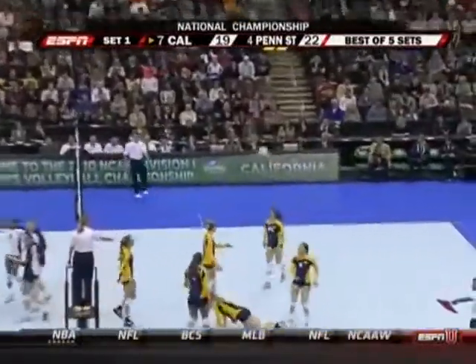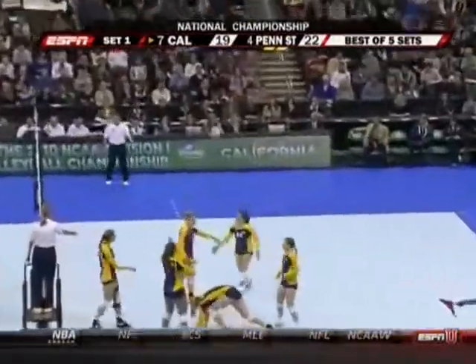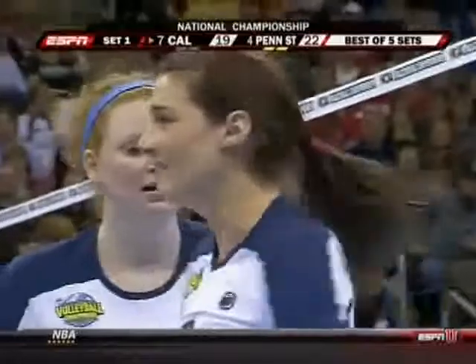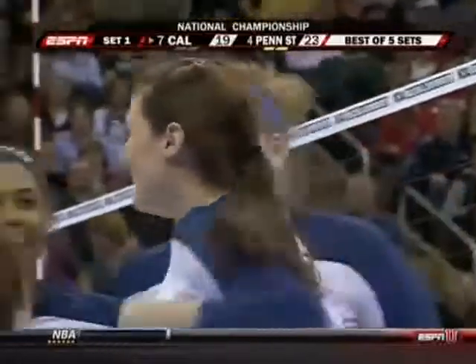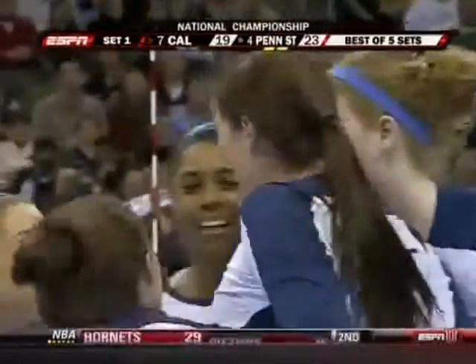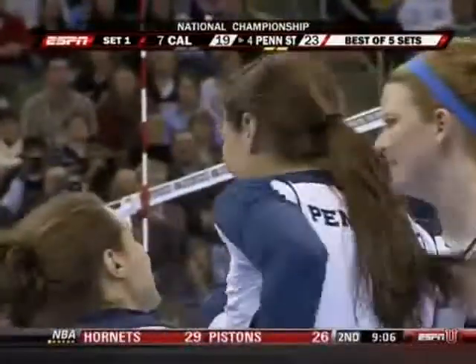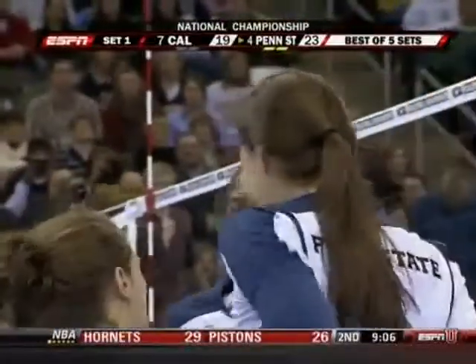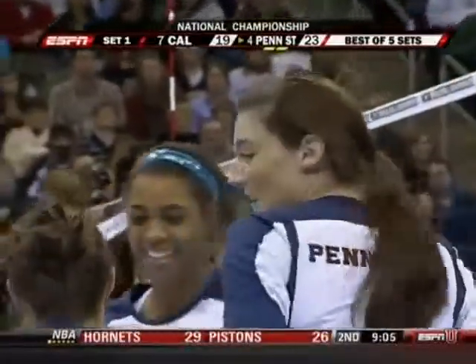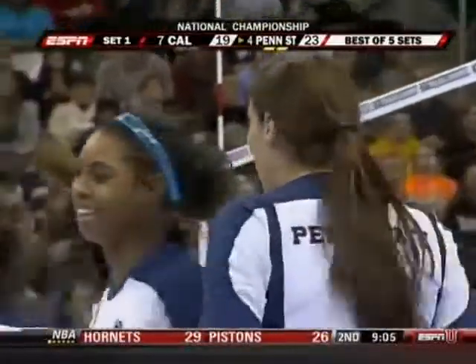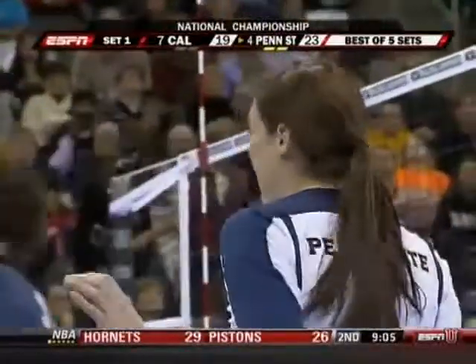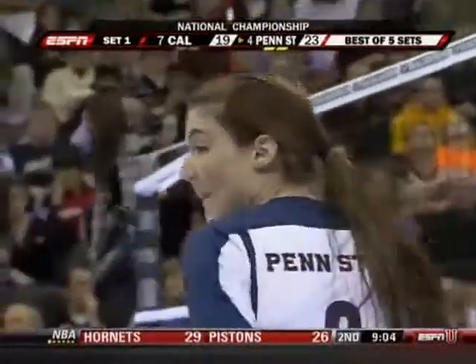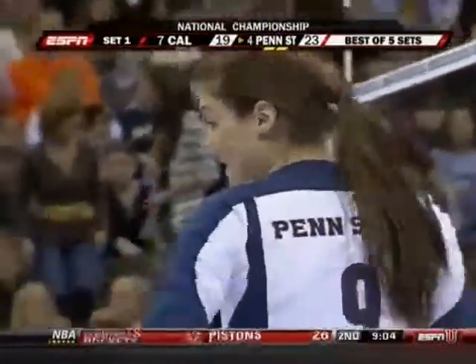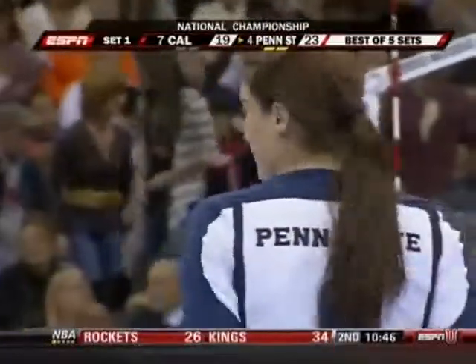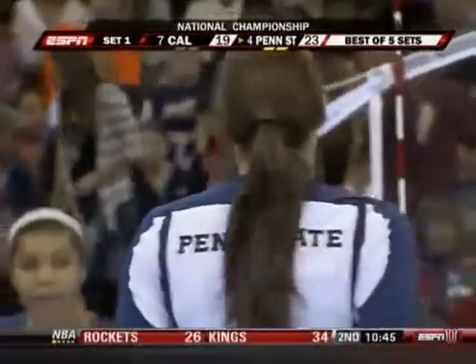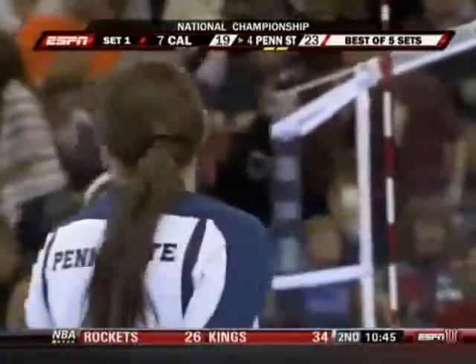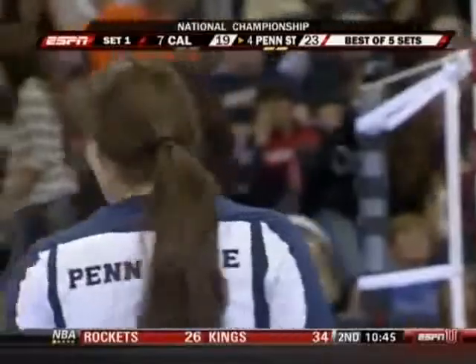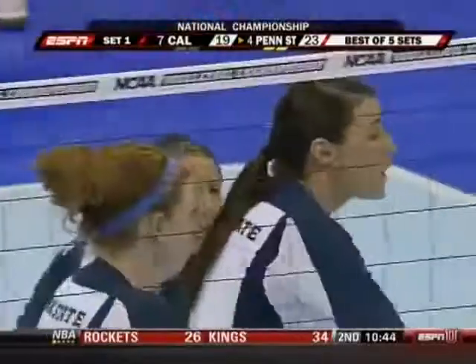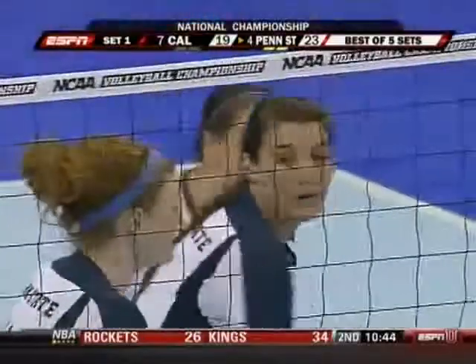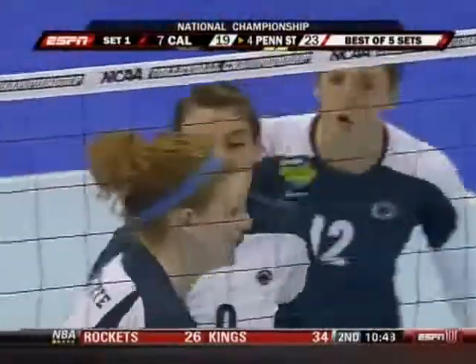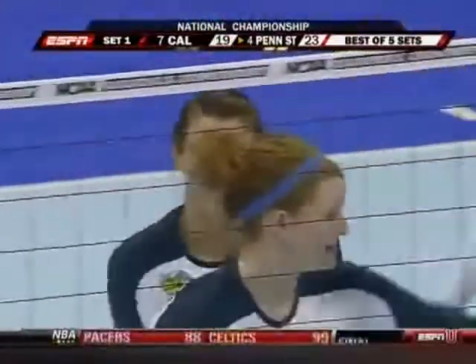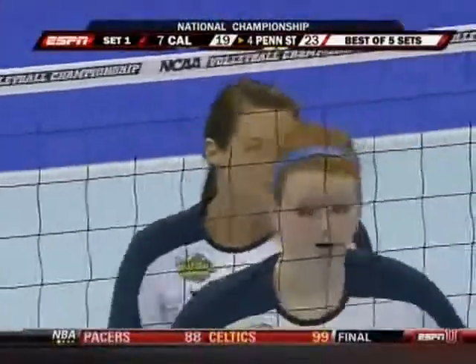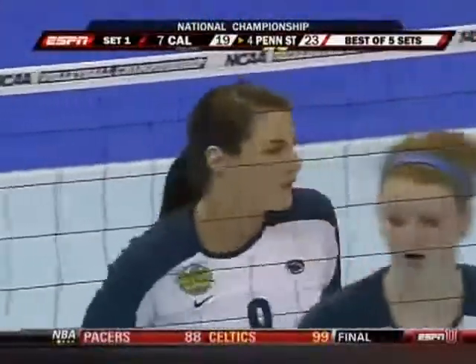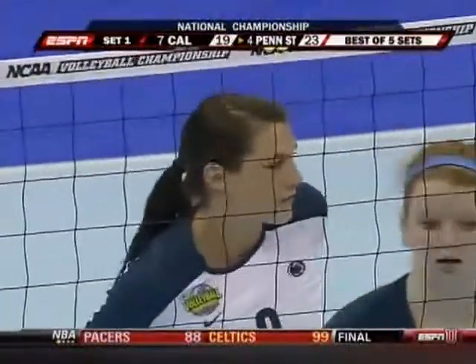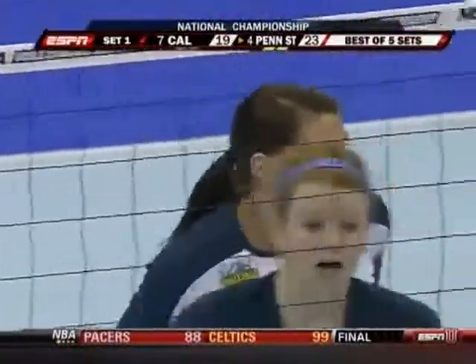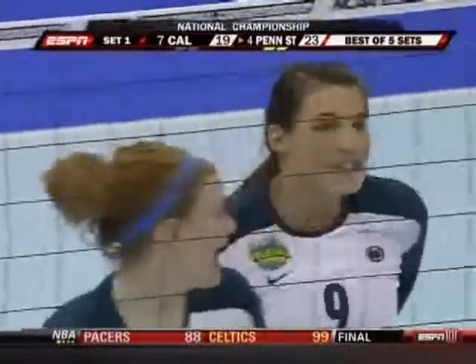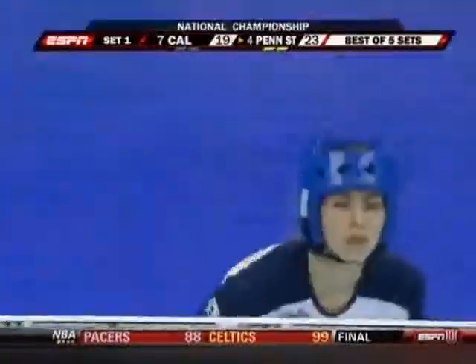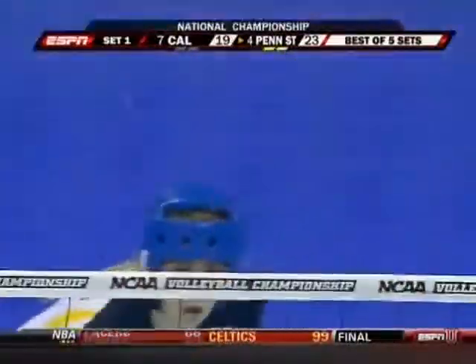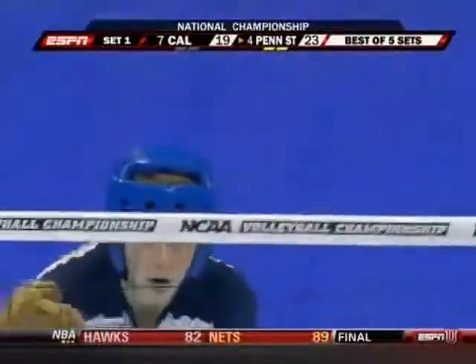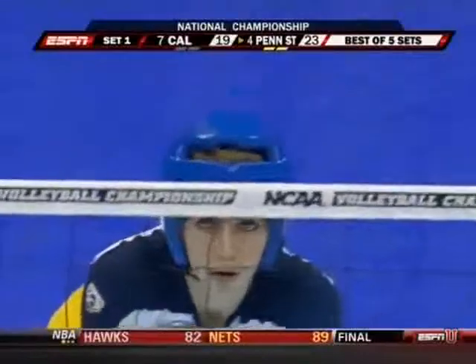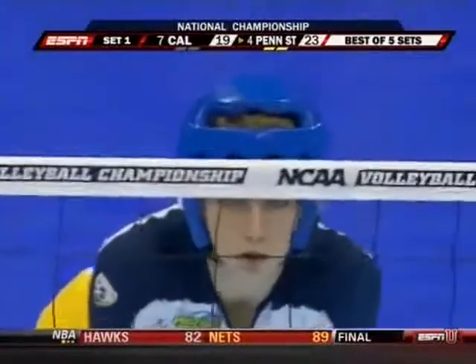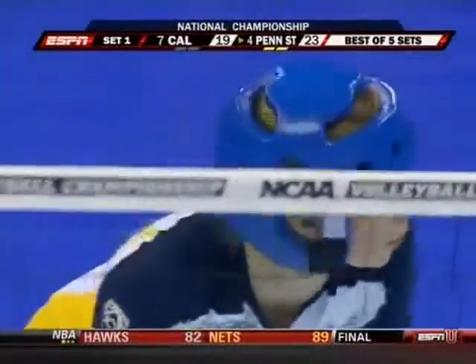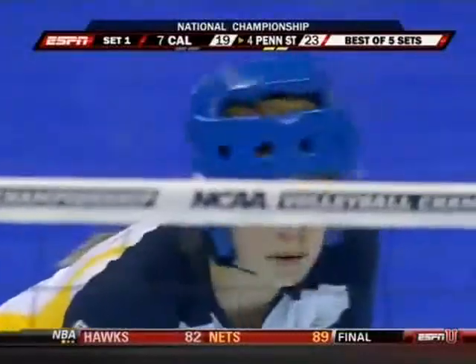Brown with the kill — good recognition by Blair Brown. The libero Rostrater was off the court; she can't serve for both middles, so Kat Brown had to serve and play defense. If Brown sees that, she's going to tip that way.